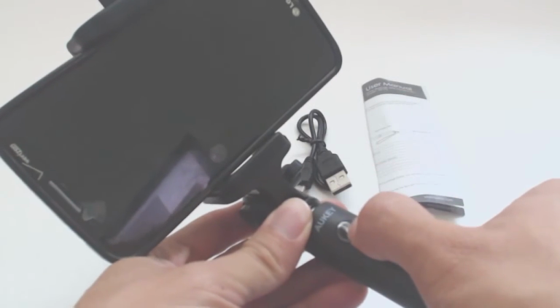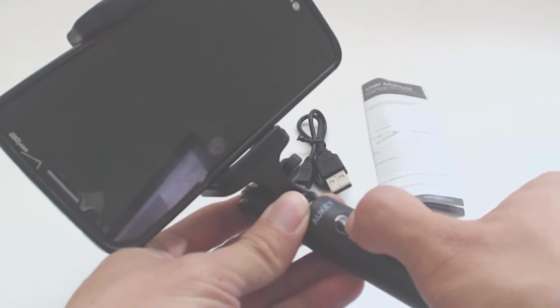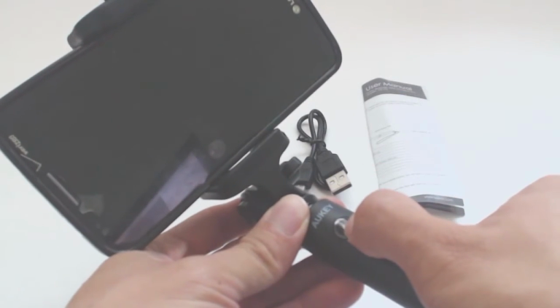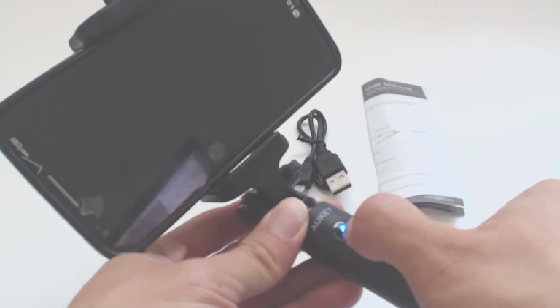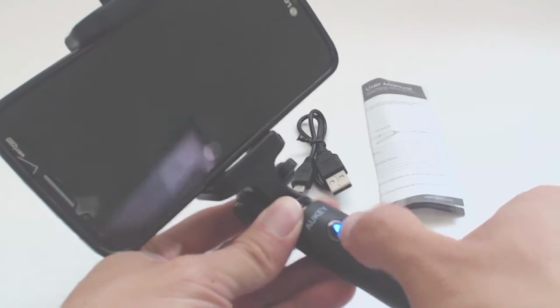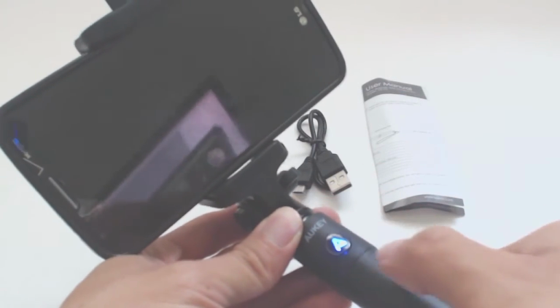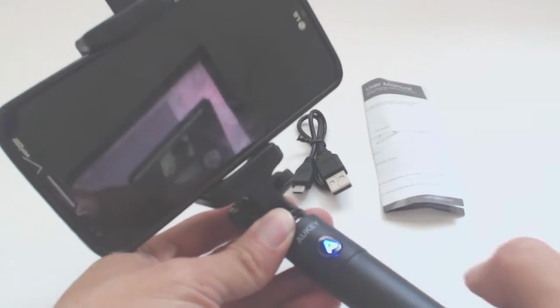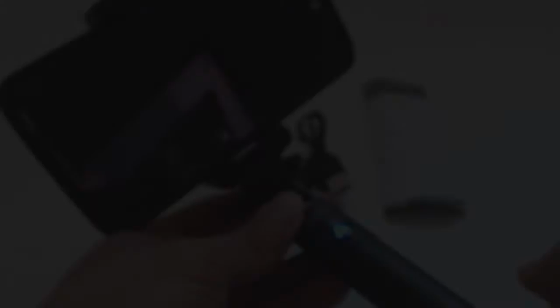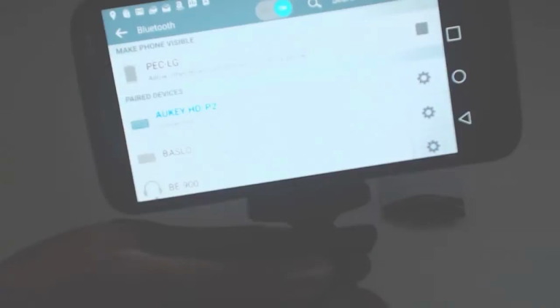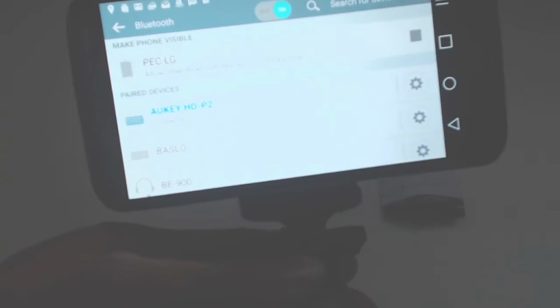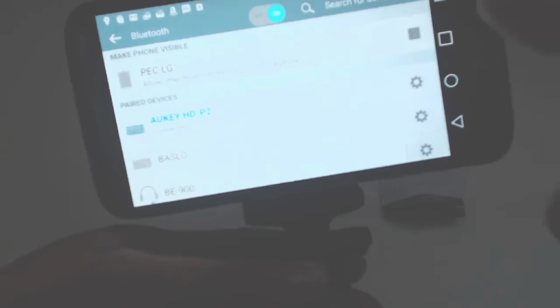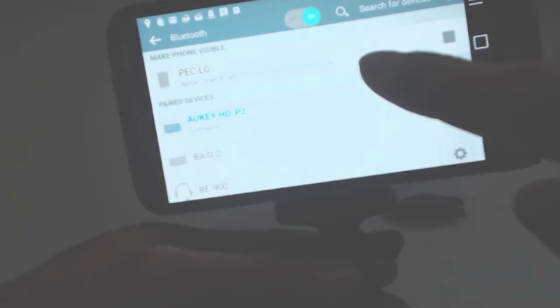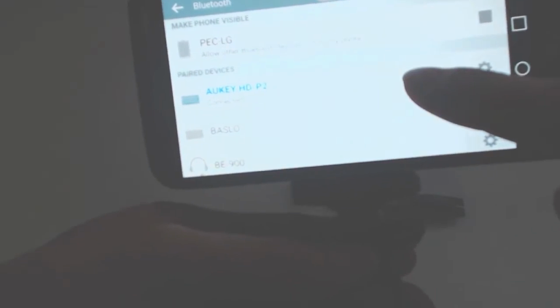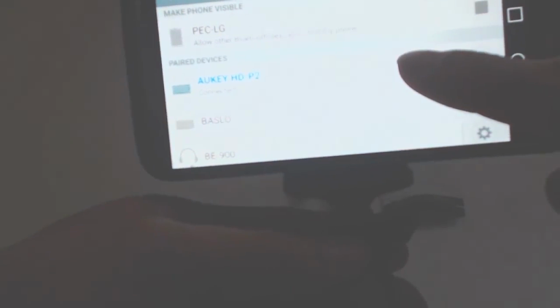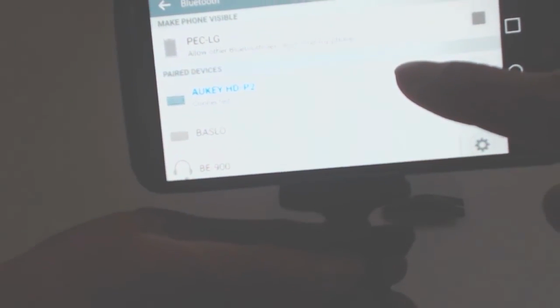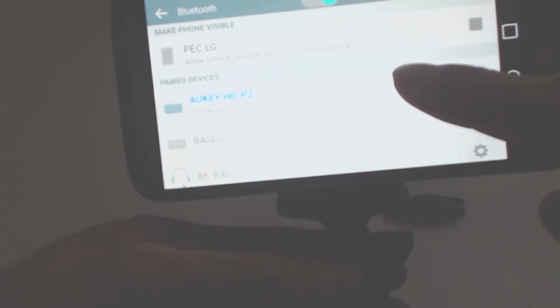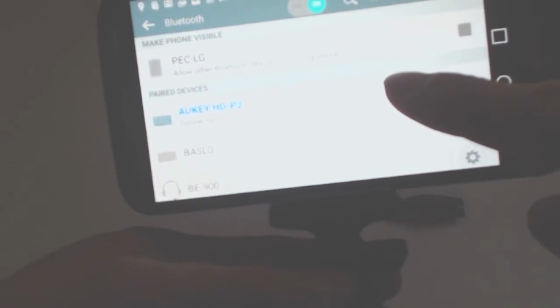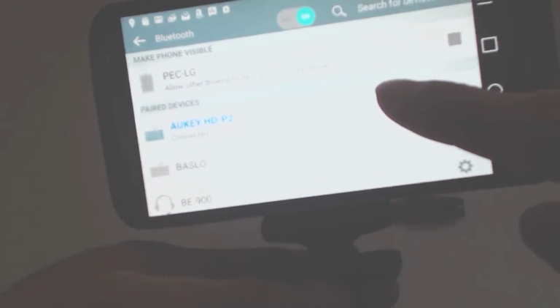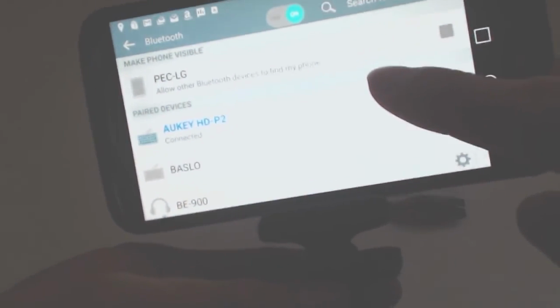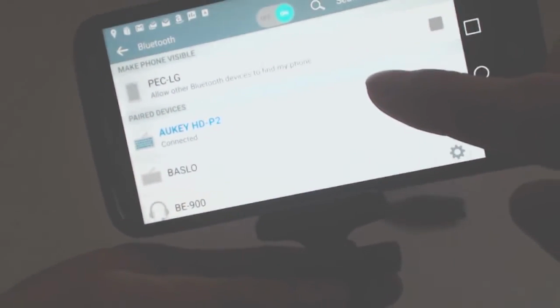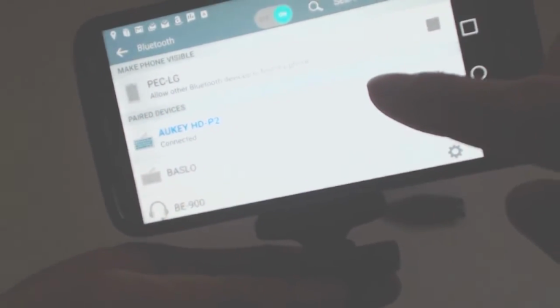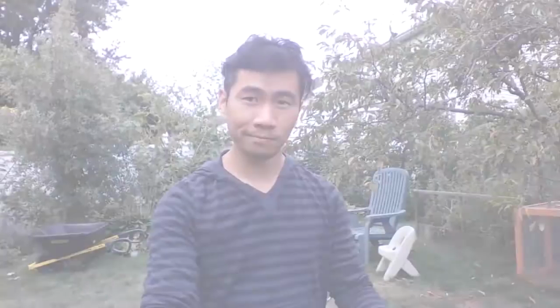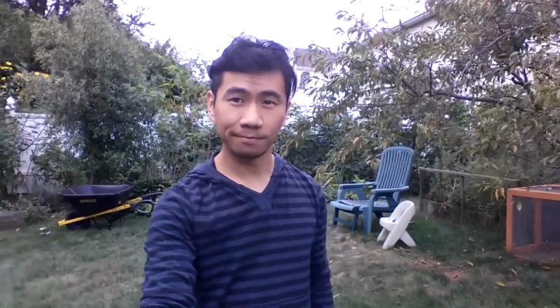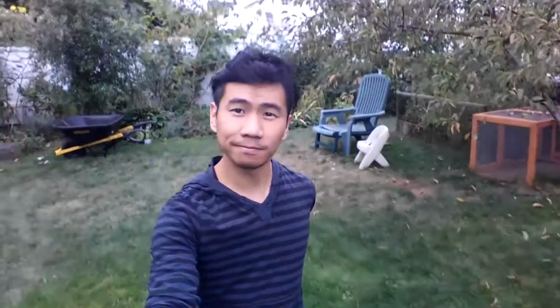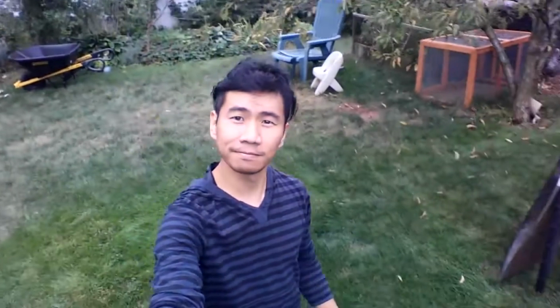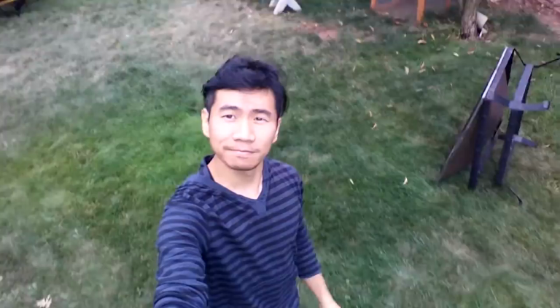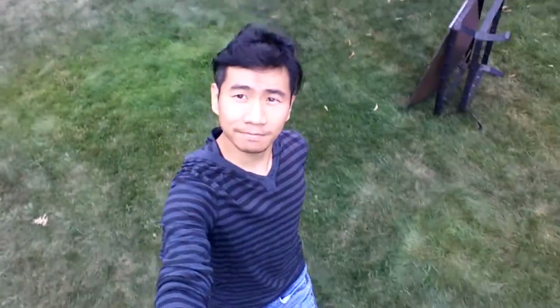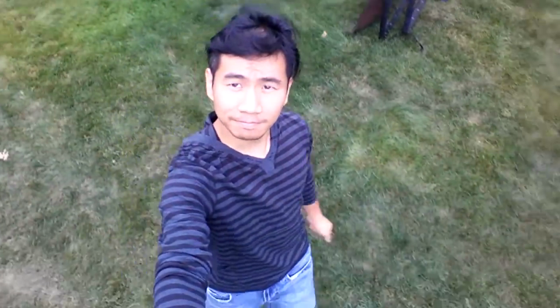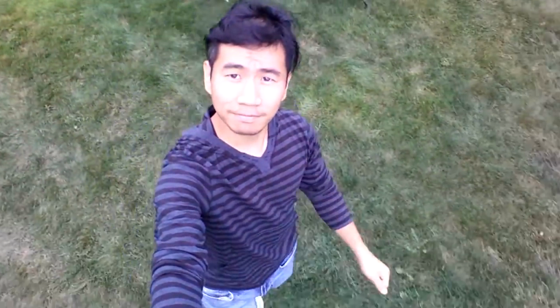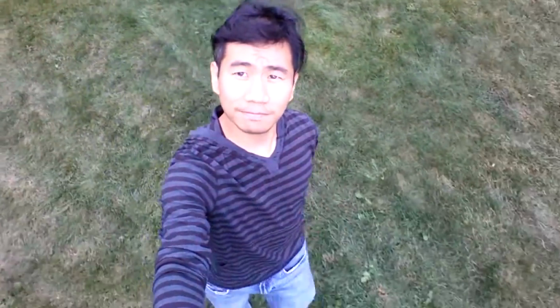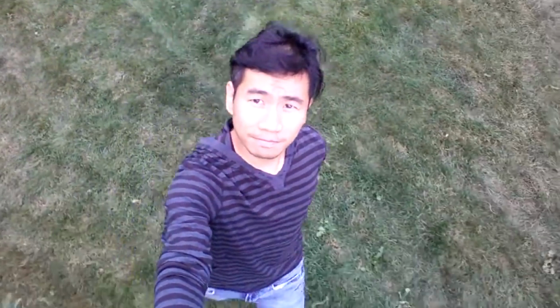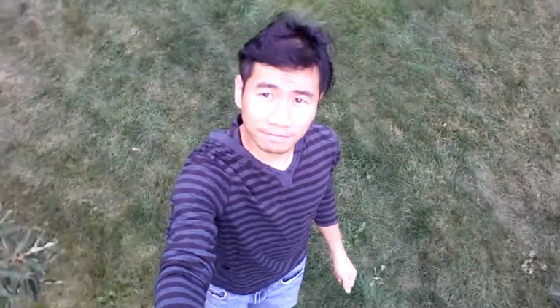To turn the unit on, press and hold the shutter button. Pair your phone to the device by selecting Aukey HD-P2 in the Bluetooth menu. To take a photo or start a video, simply press the shutter button within your camera app.